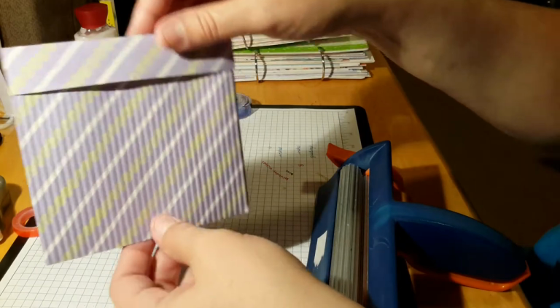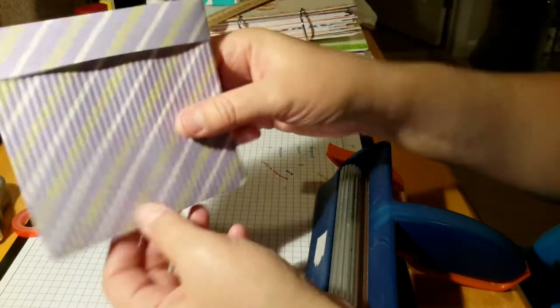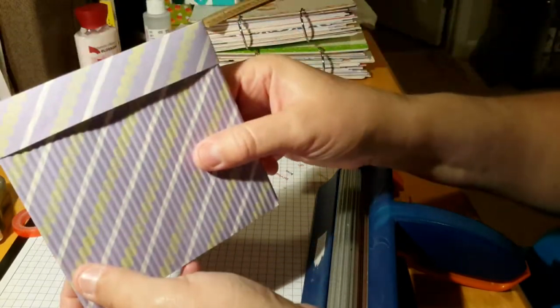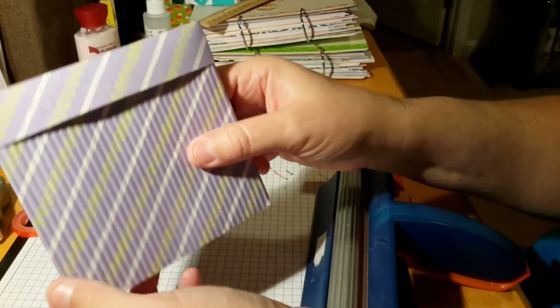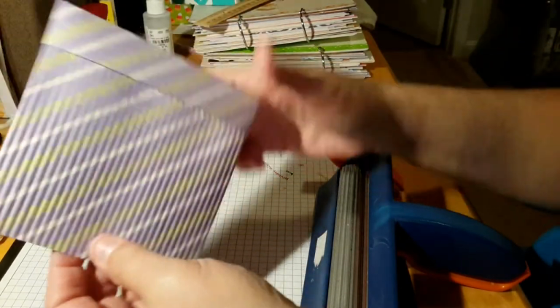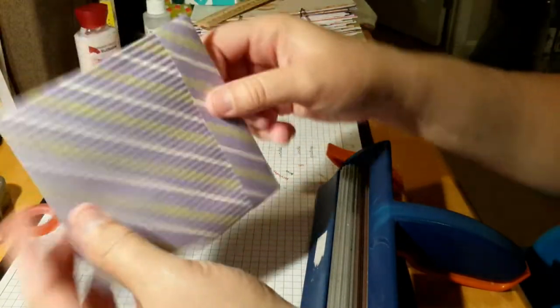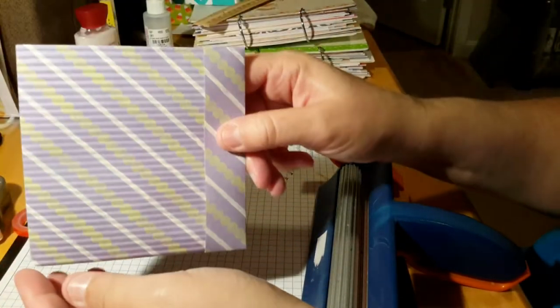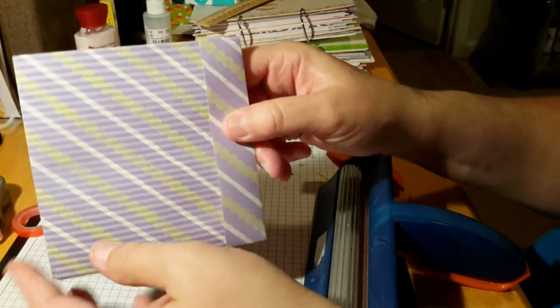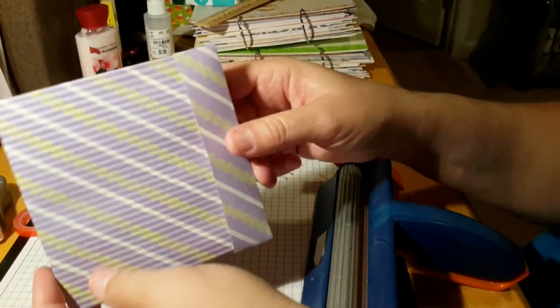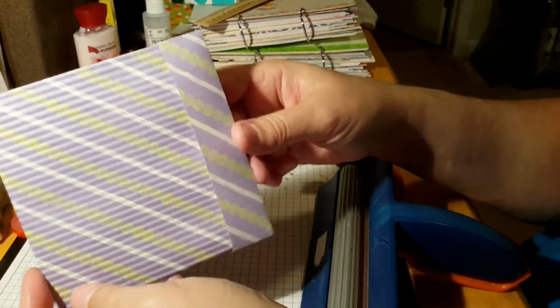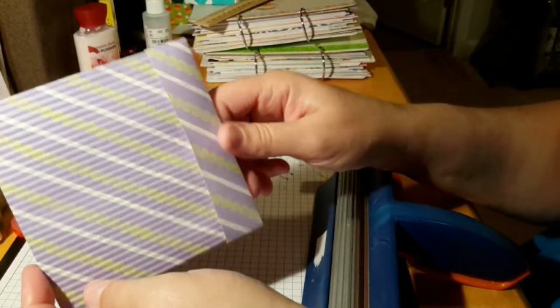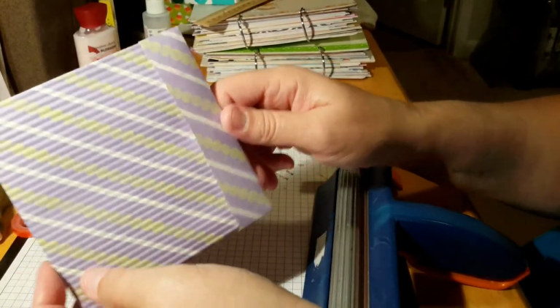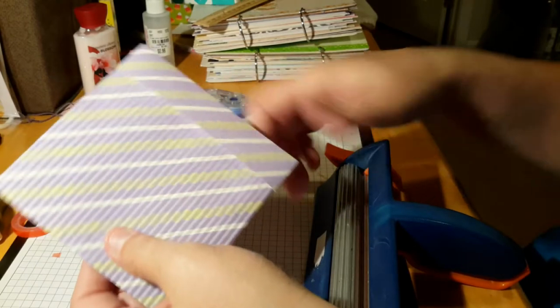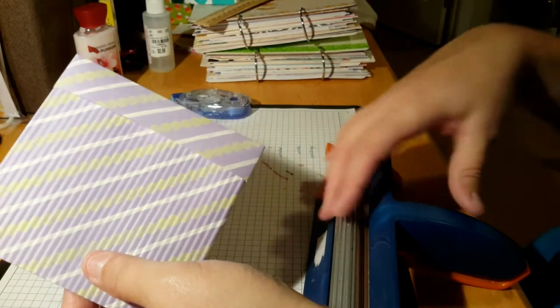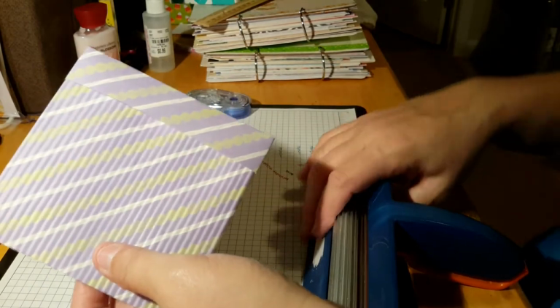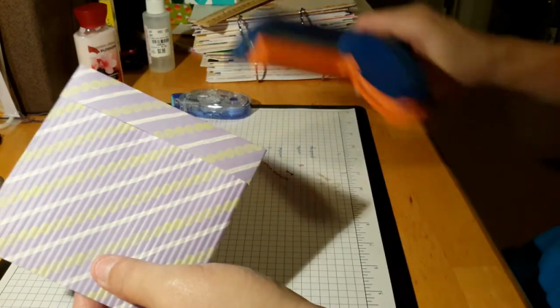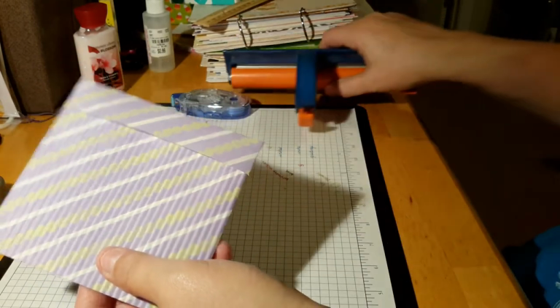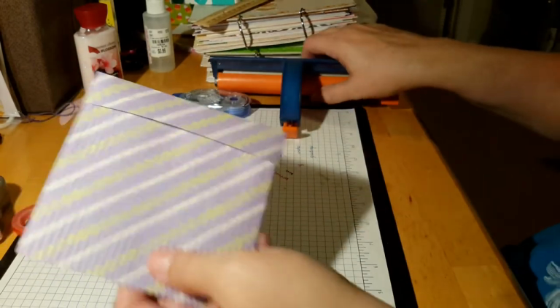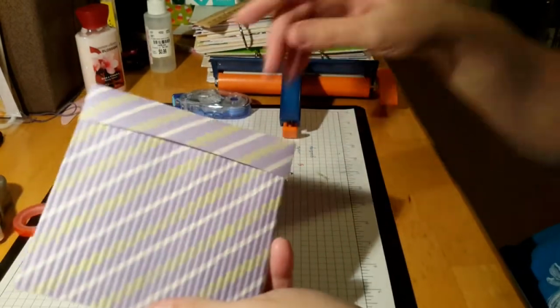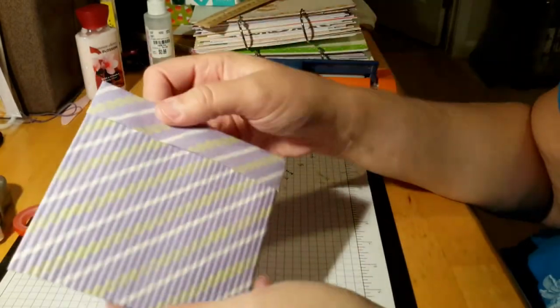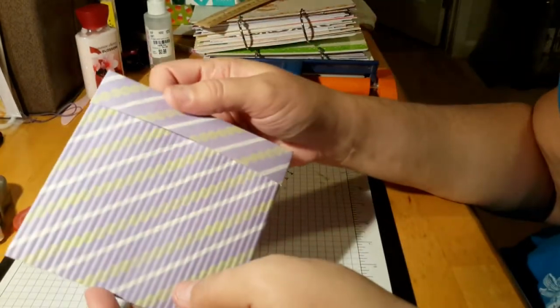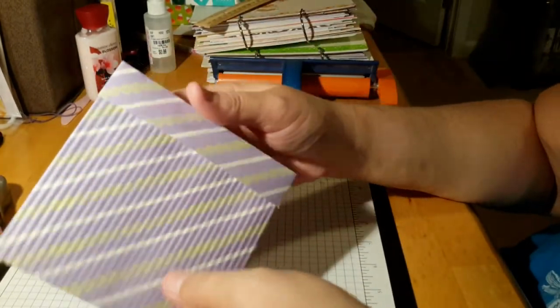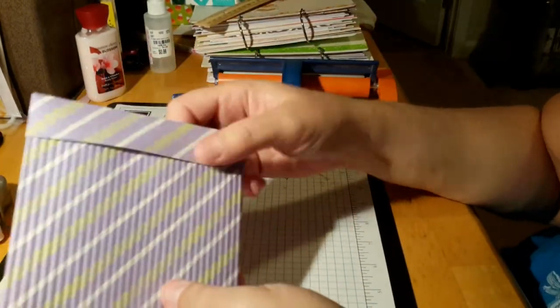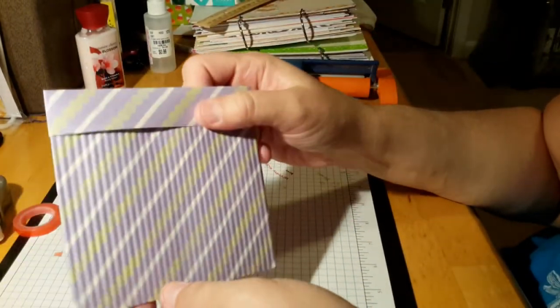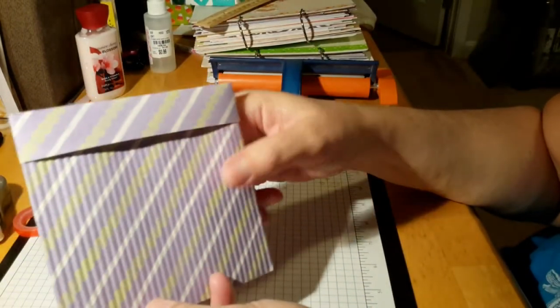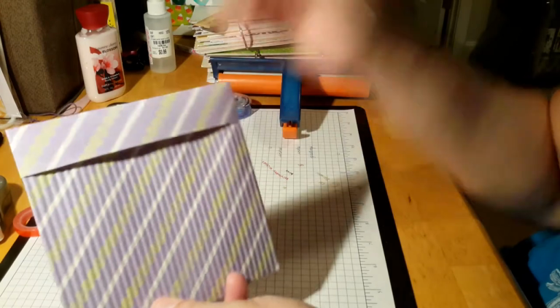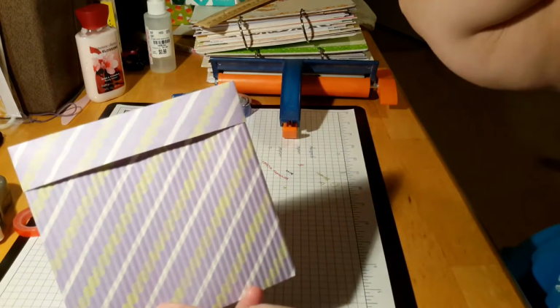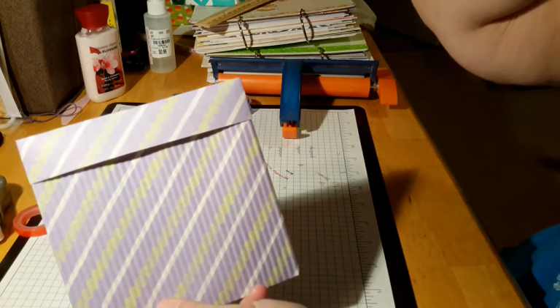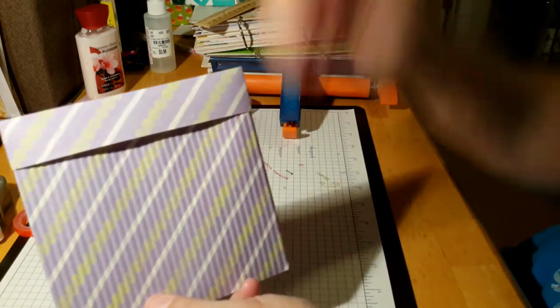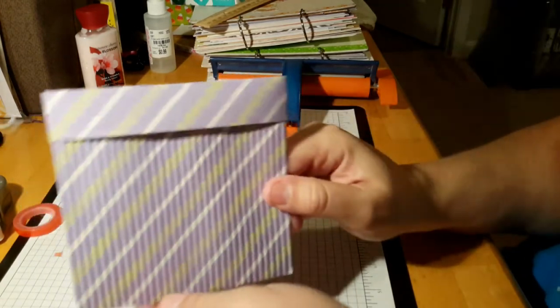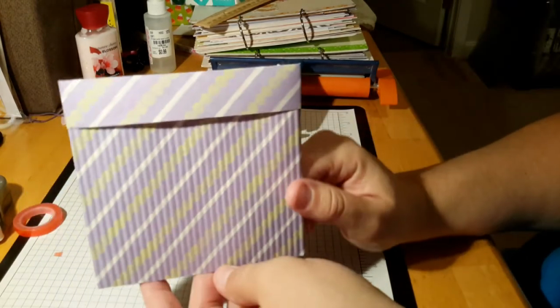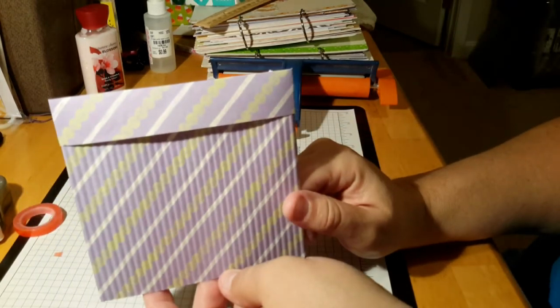And you can deliver it this way, or you can deliver it this way. This is not something you would give in the mail — this is something you would hand deliver to someone. But it's really cute. It kind of gives the idea of a little package.